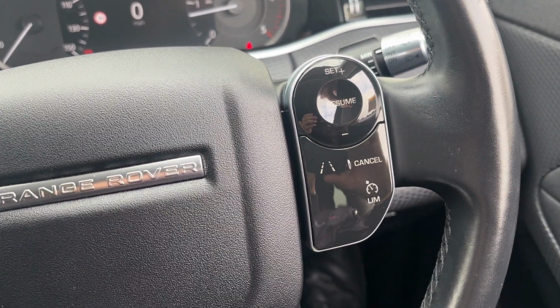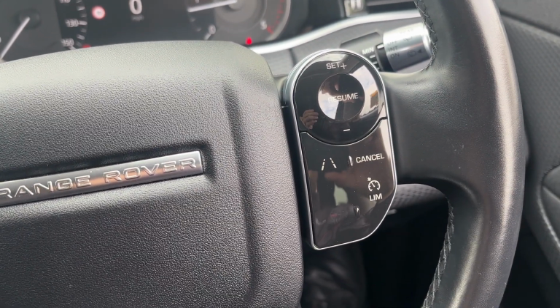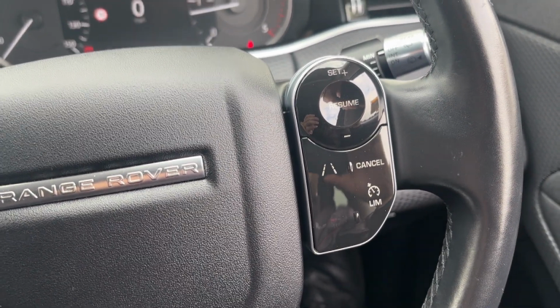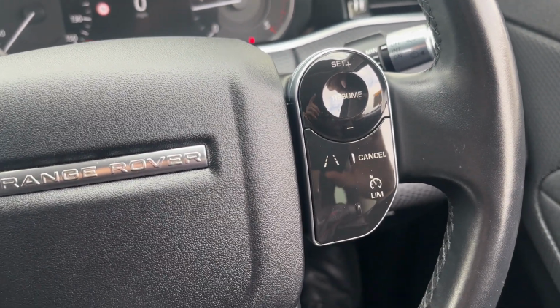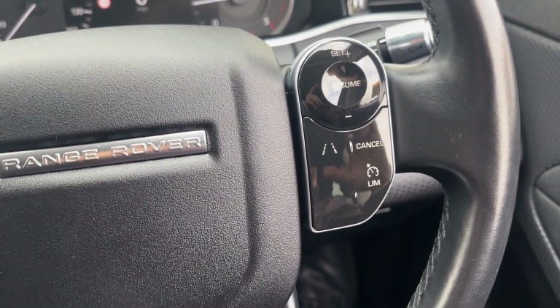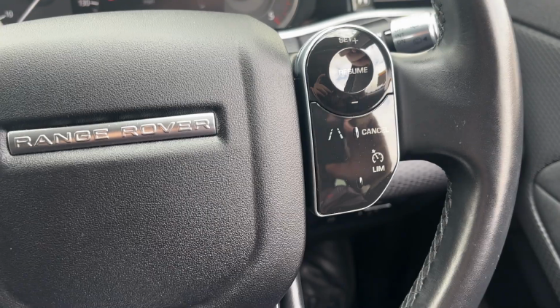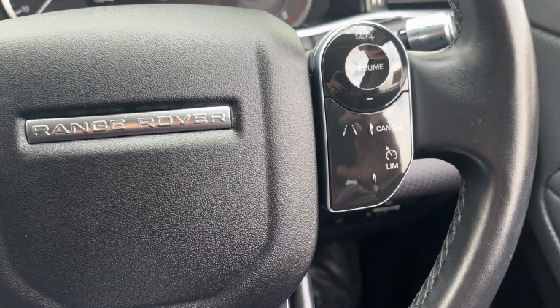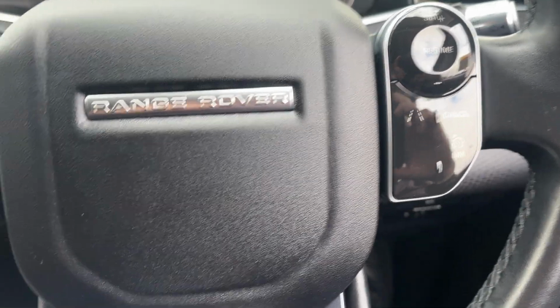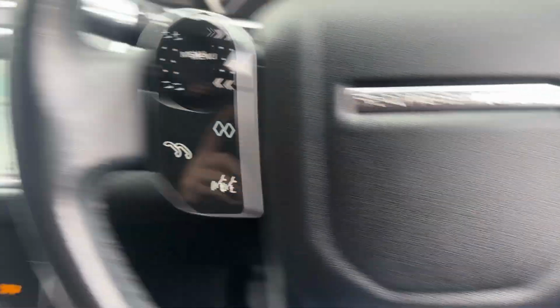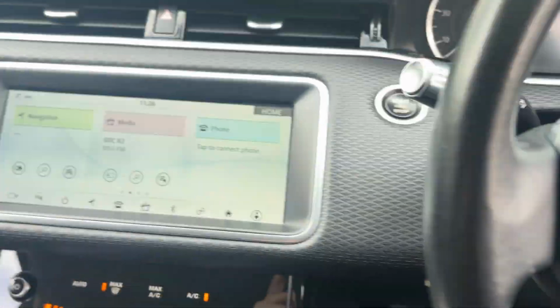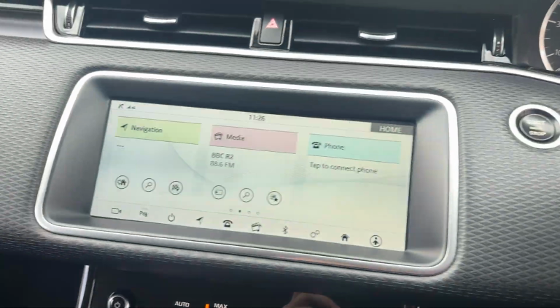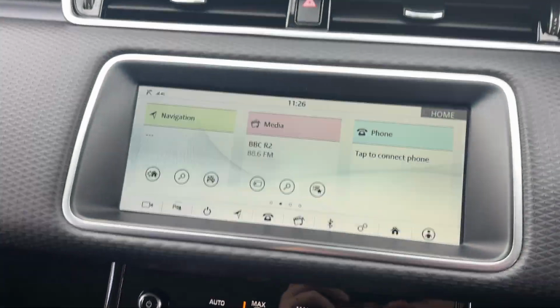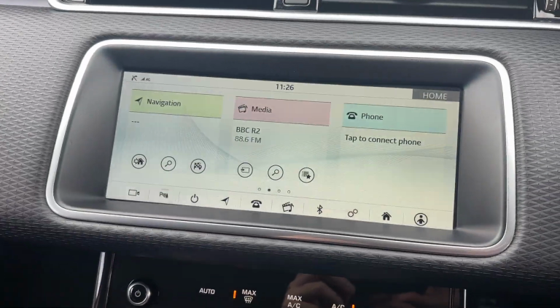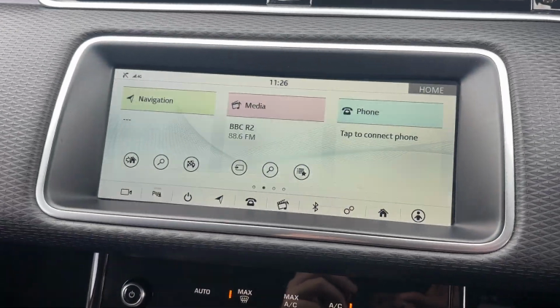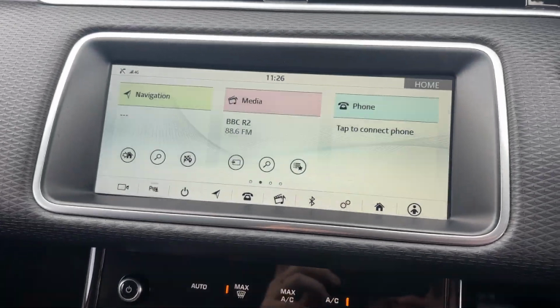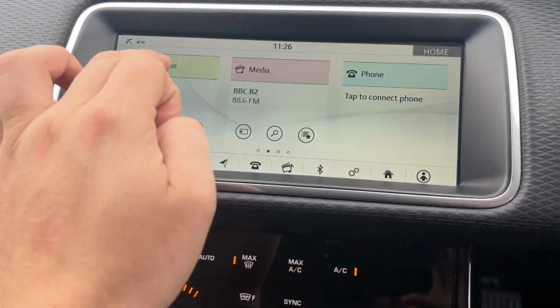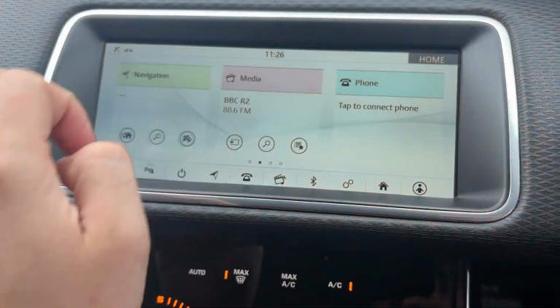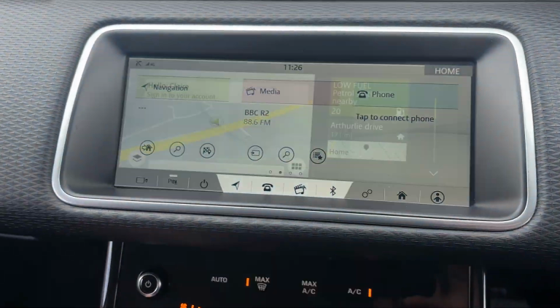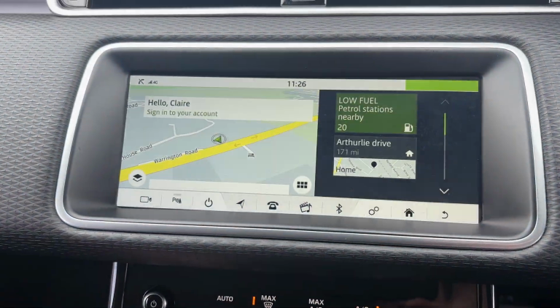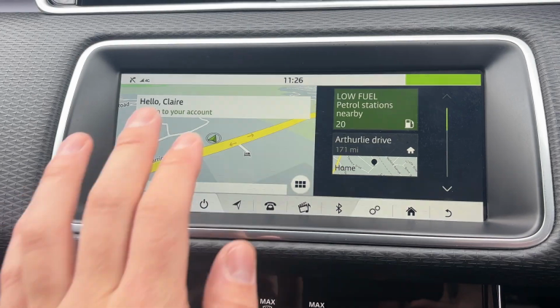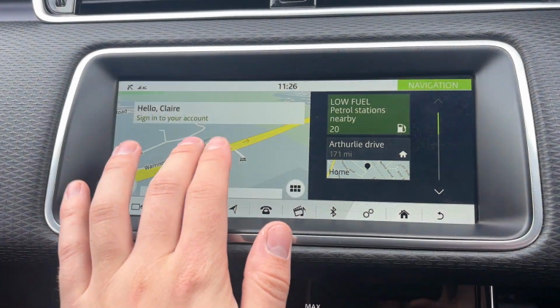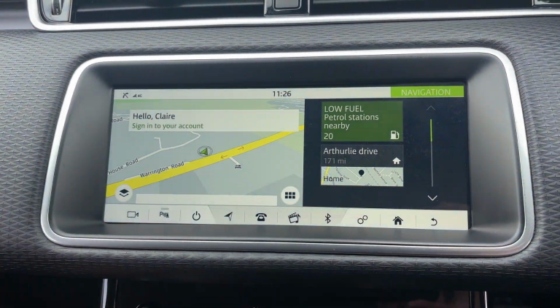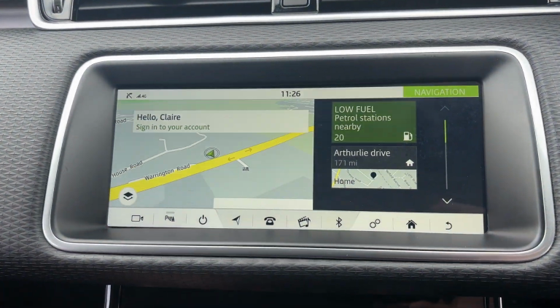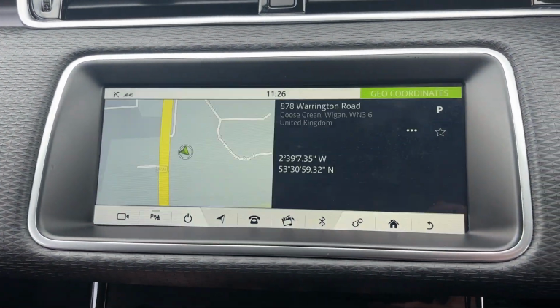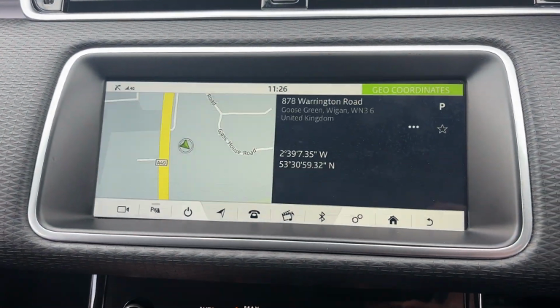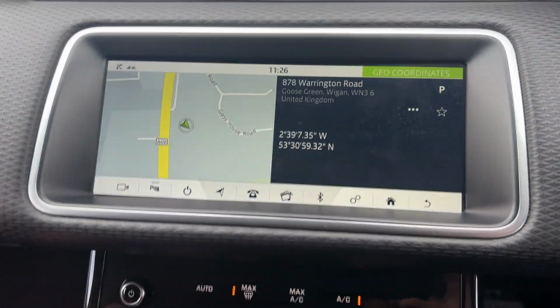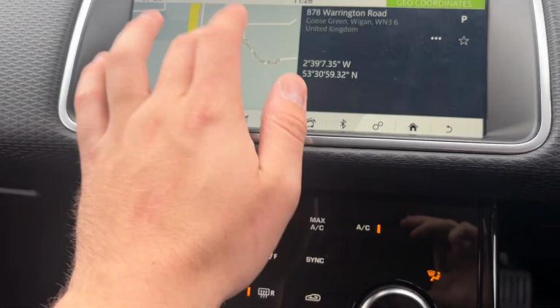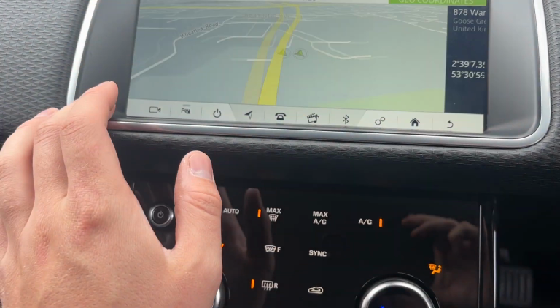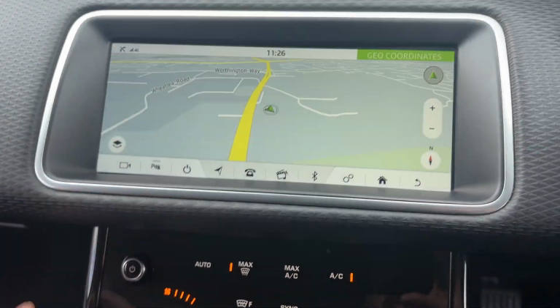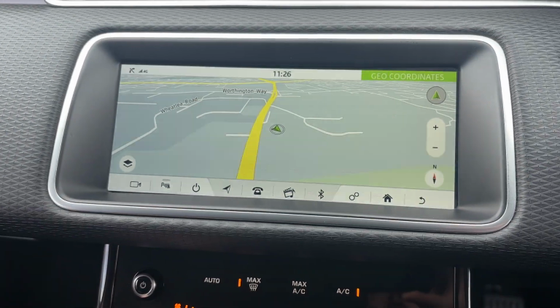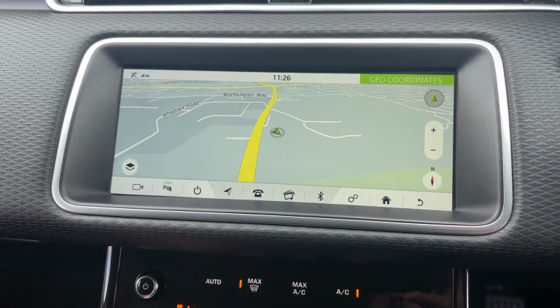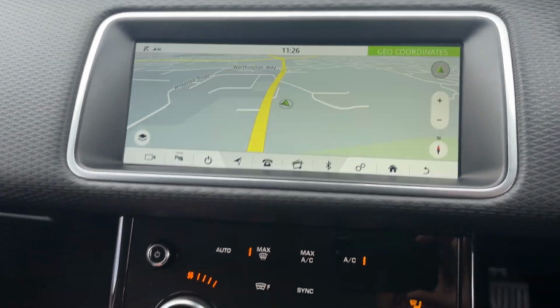Coming through to the side you do get lane keep assist, cruise and limit control. Coming through to the radio — this is all touchscreen, so you get satellite navigation which can go full screen, and it's very easy and super responsive.